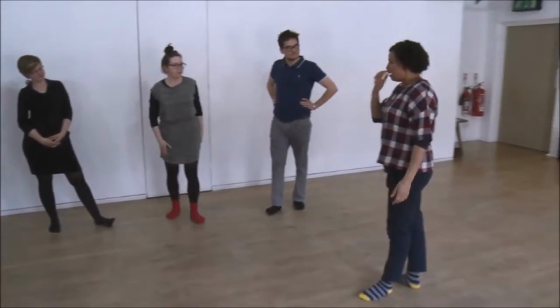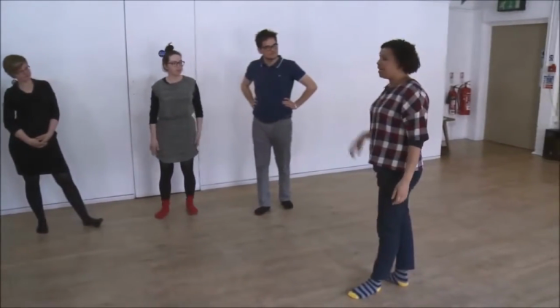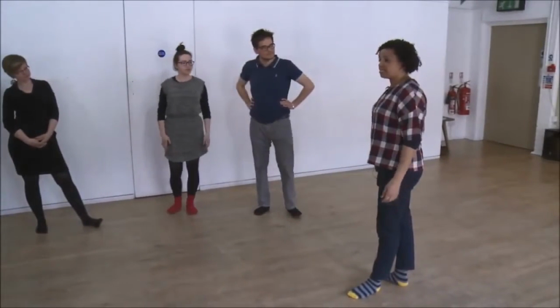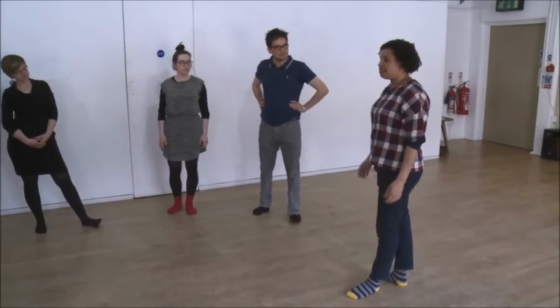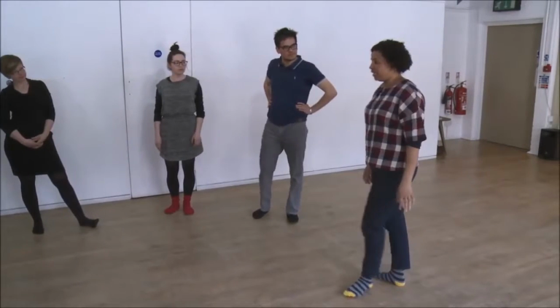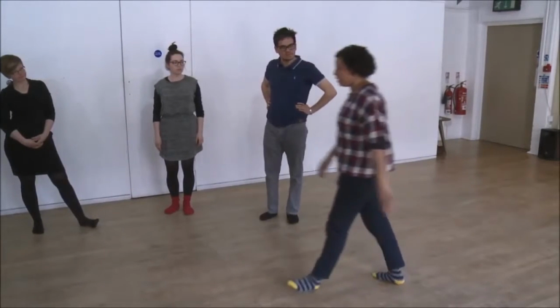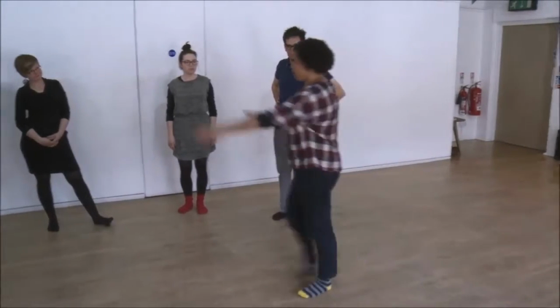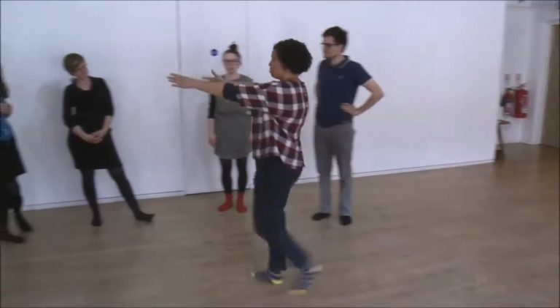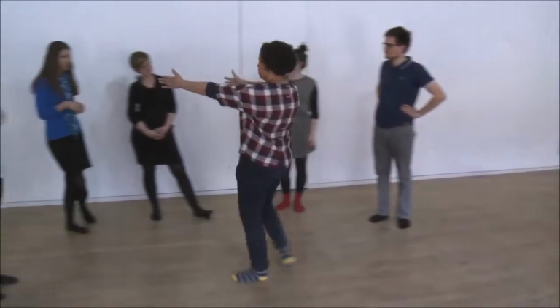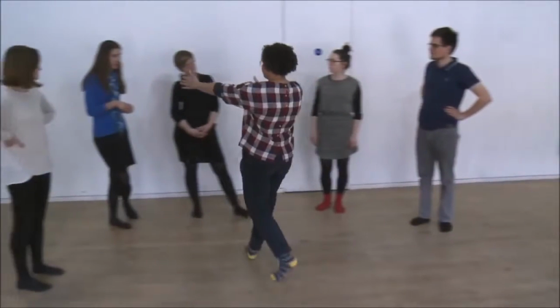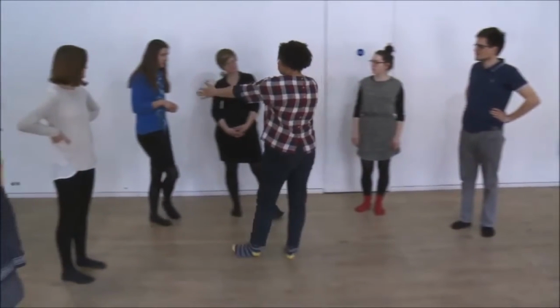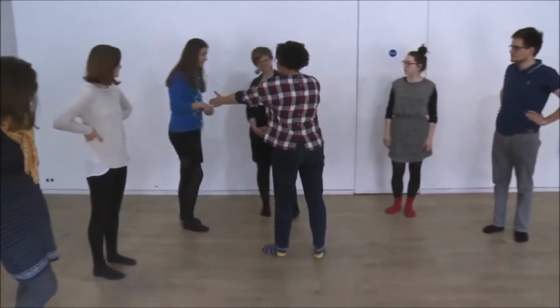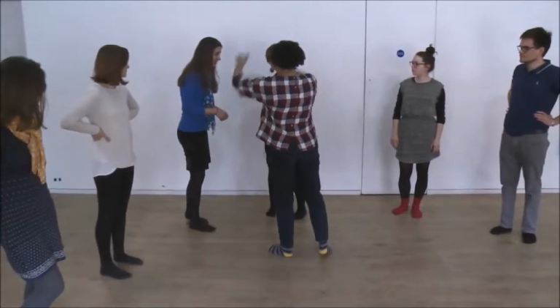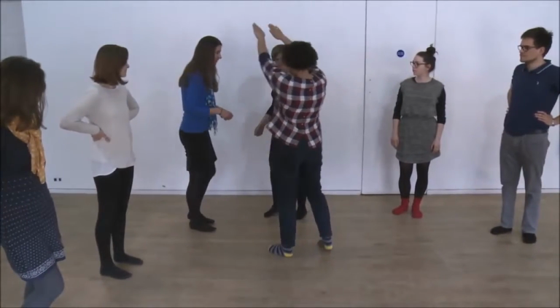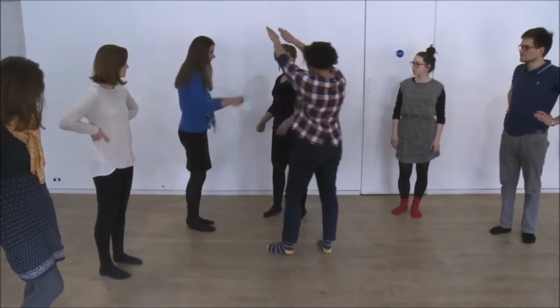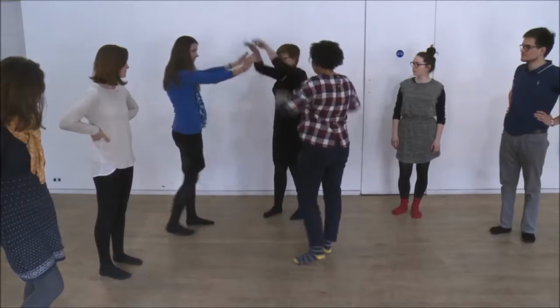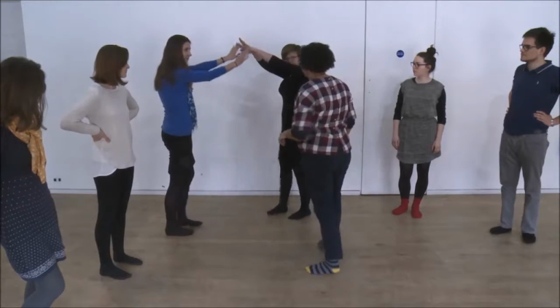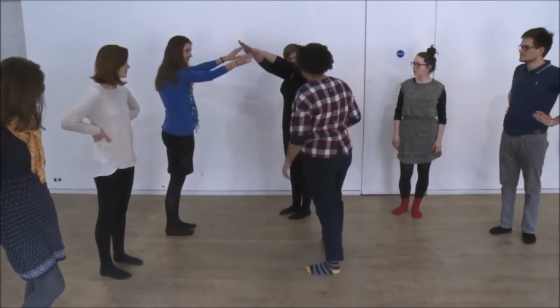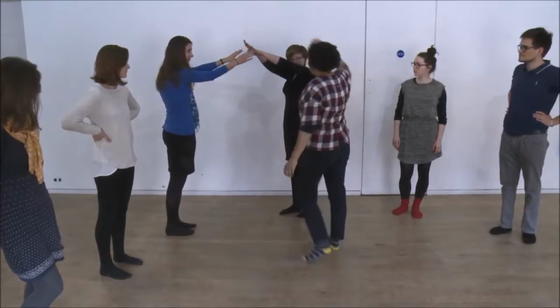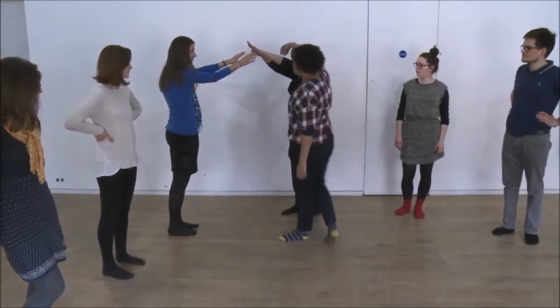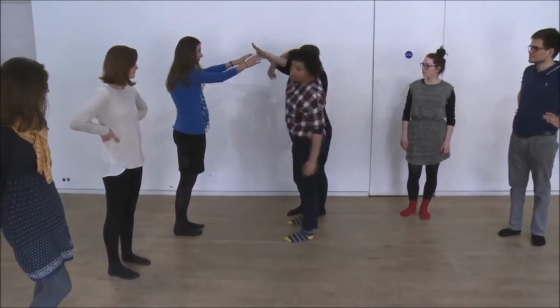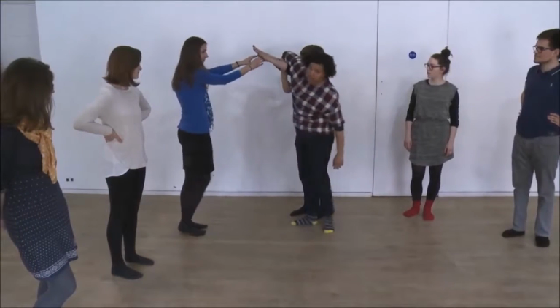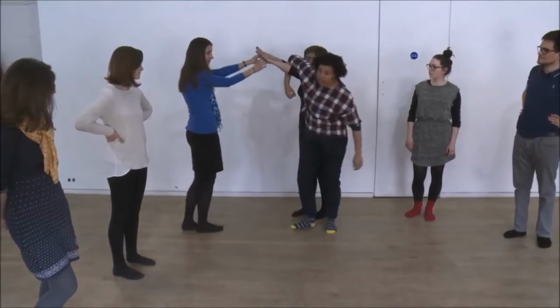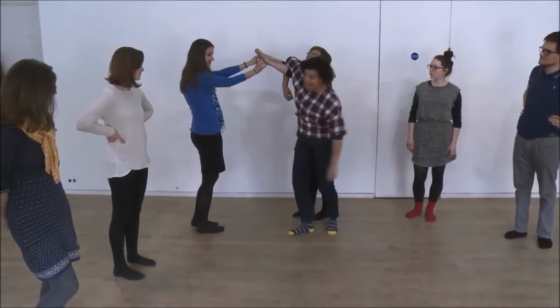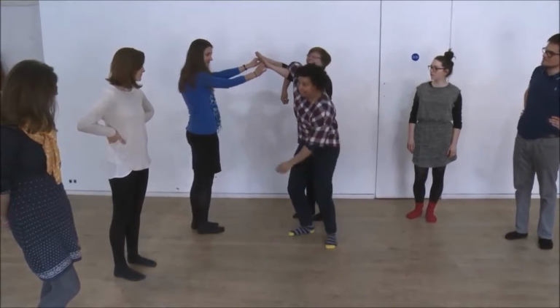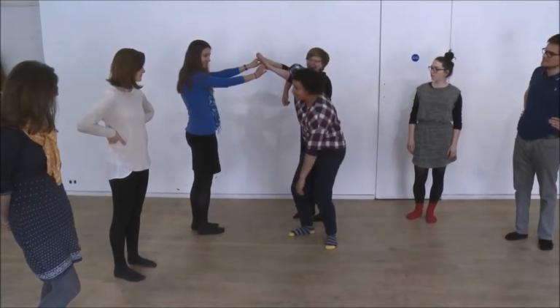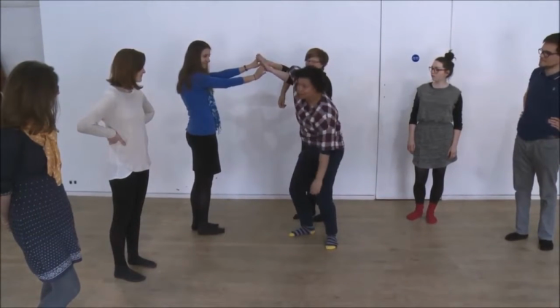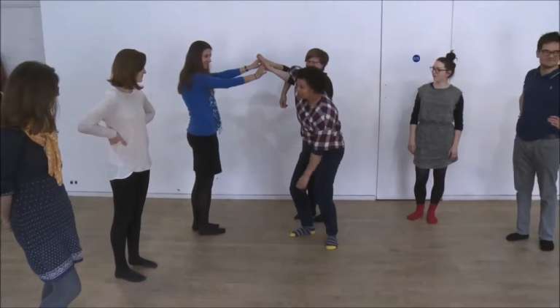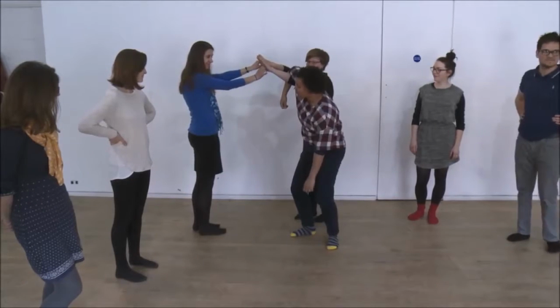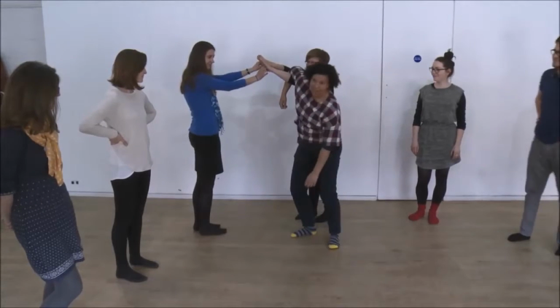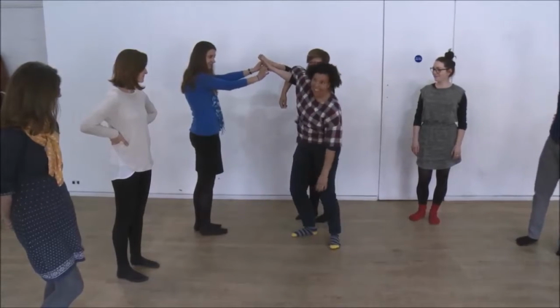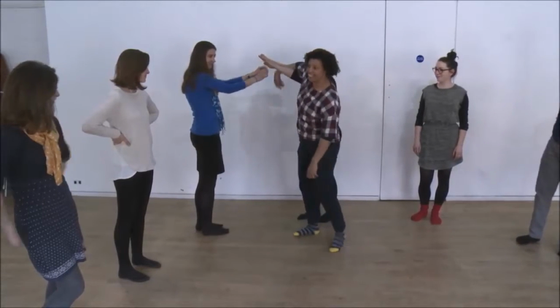If I said monkey, then I'd ask that you get into threes. Two people would make a bridge, so if you mirror each other, and then the third person is just going to hang off the little bridge like a monkey.